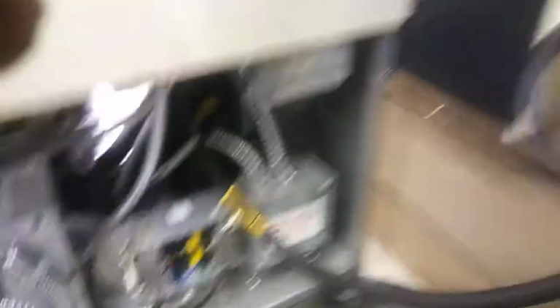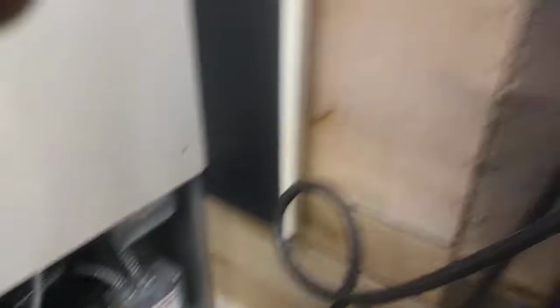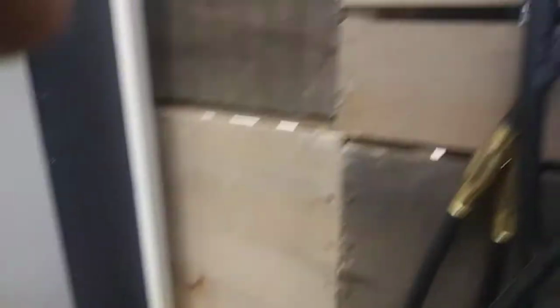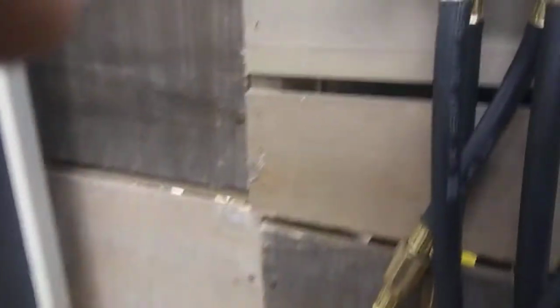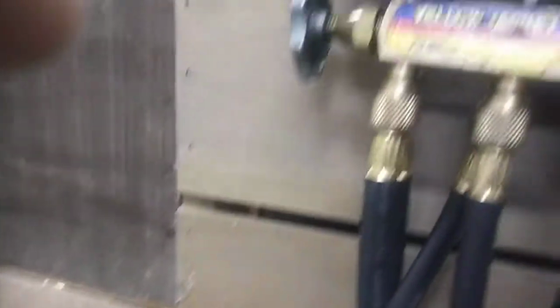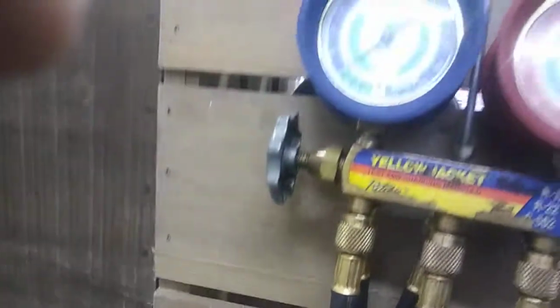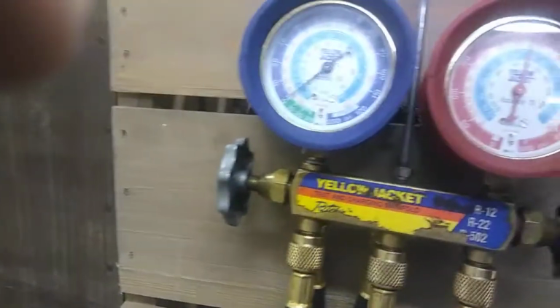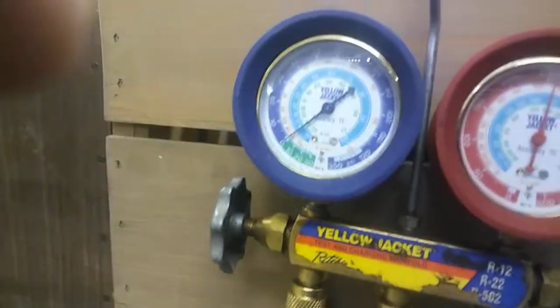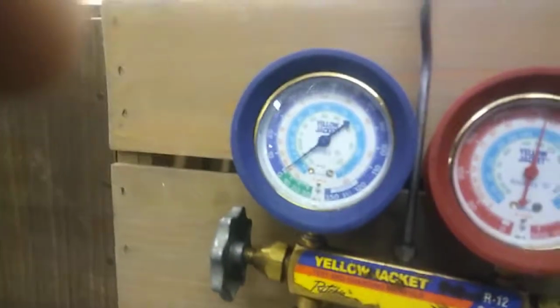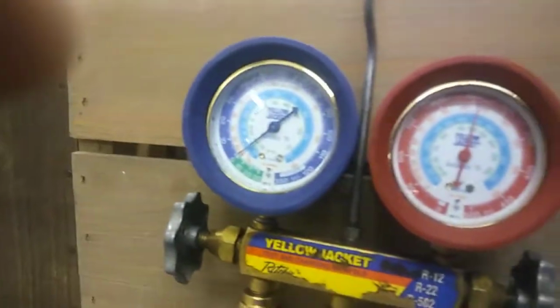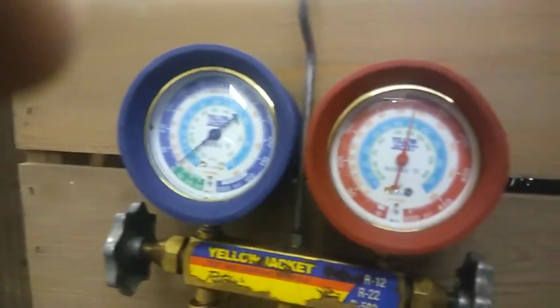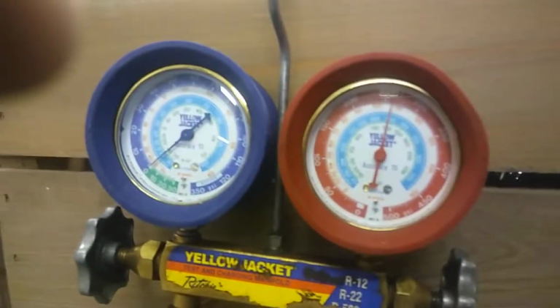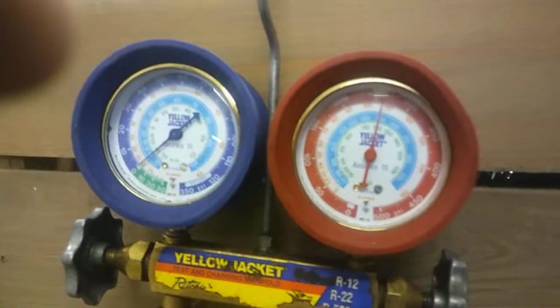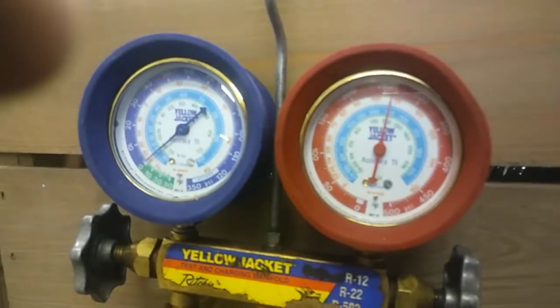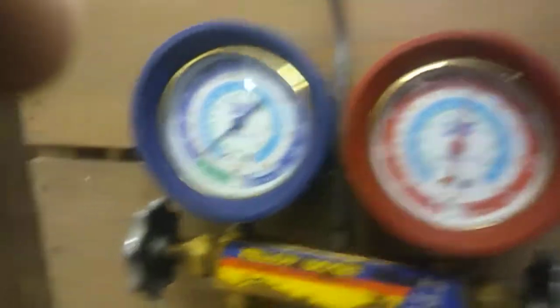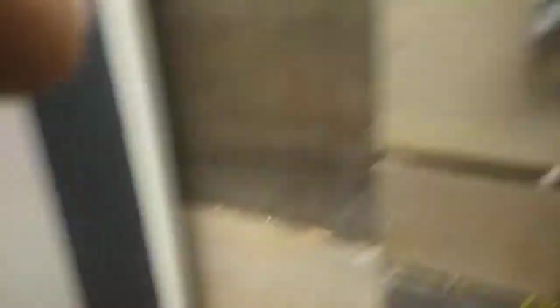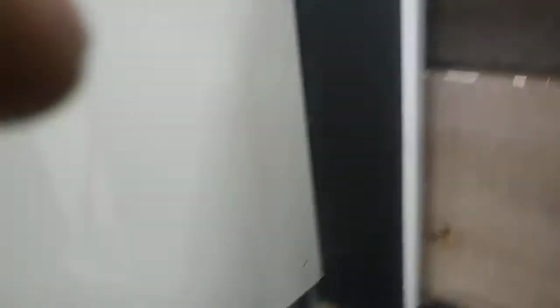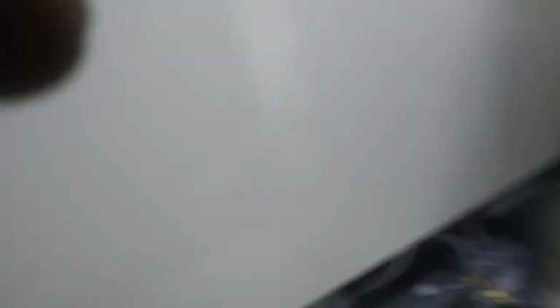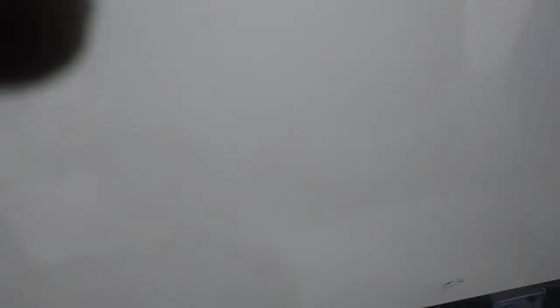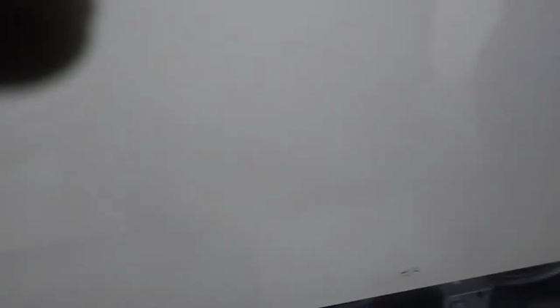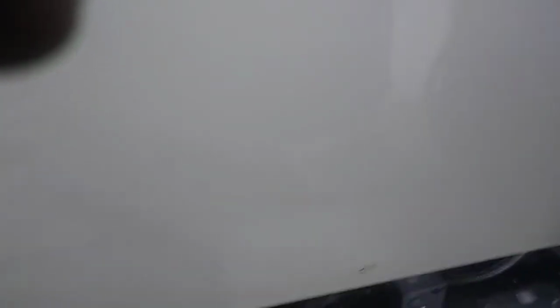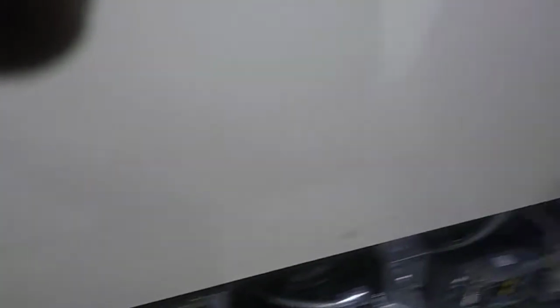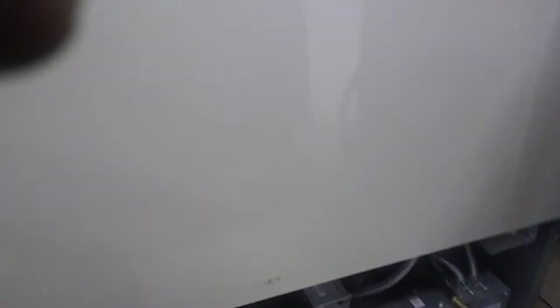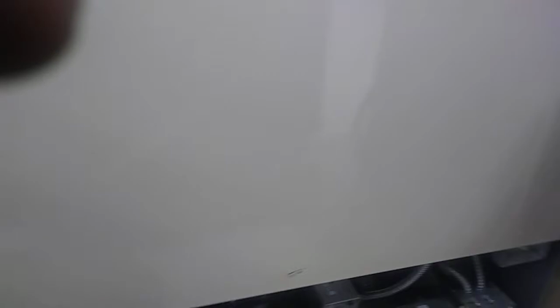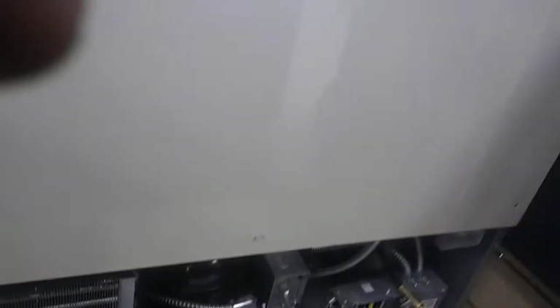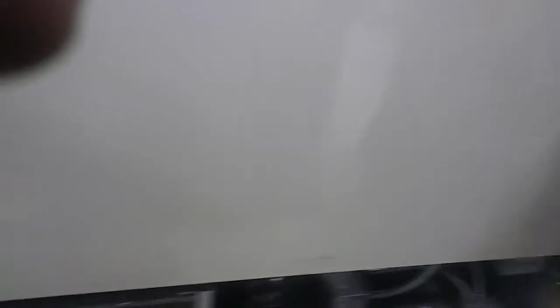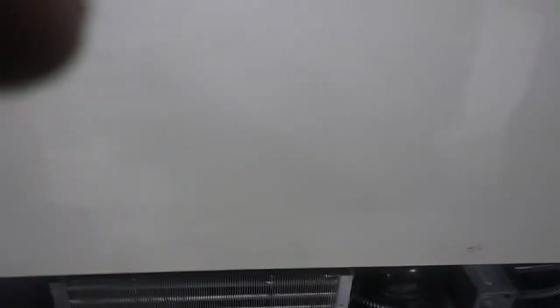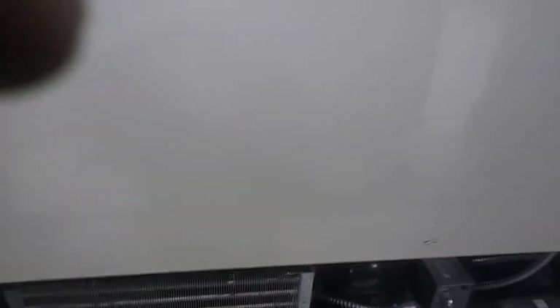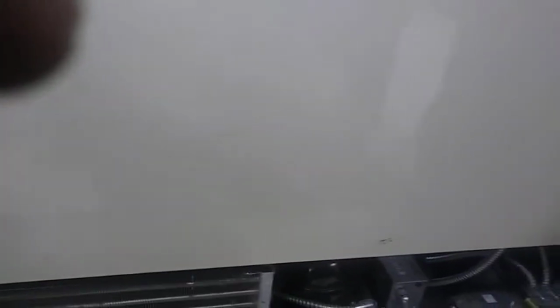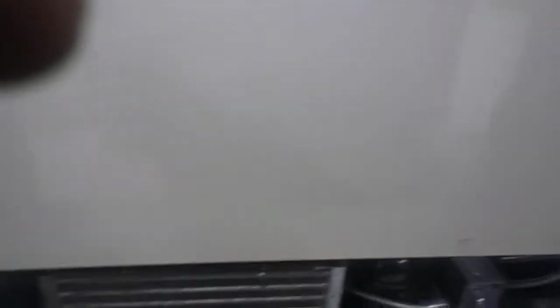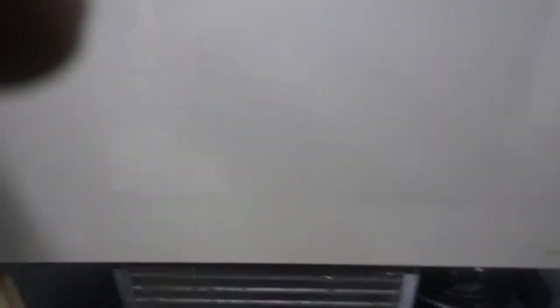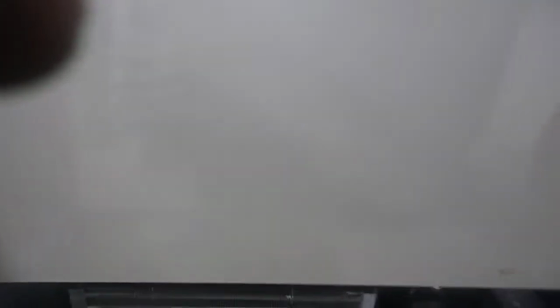The unit is running roughly about 260 on the high side. So I'm going to block off part of the condenser to test and see if it trips out where it's supposed to.